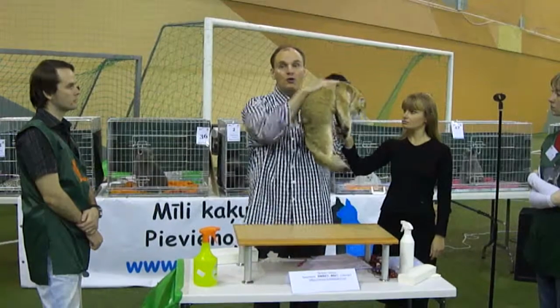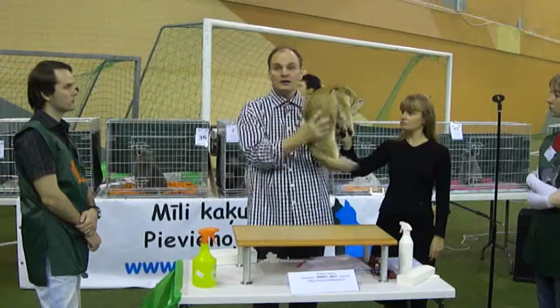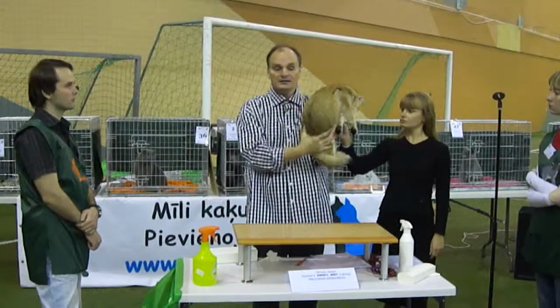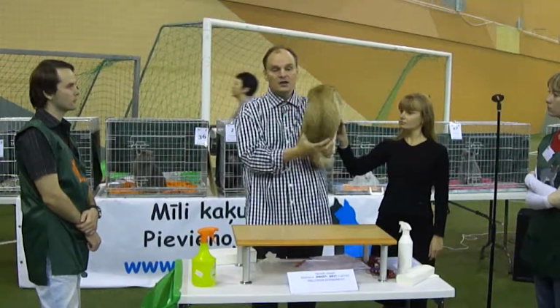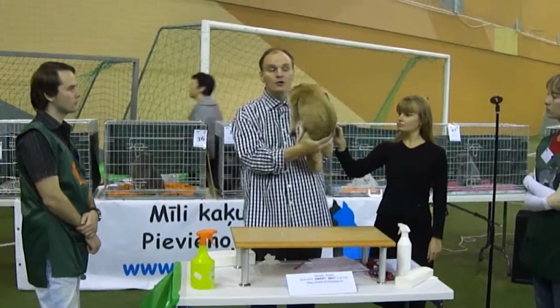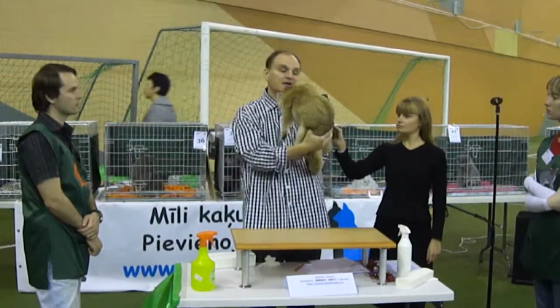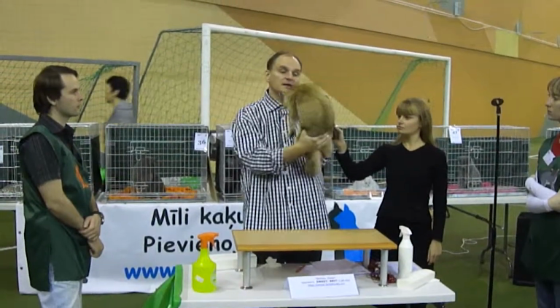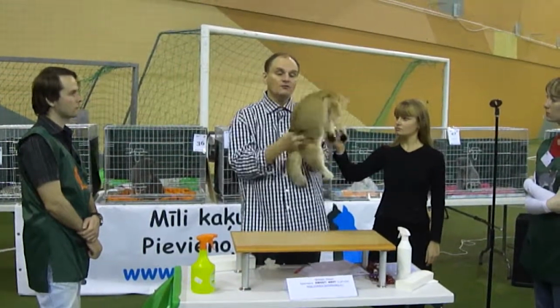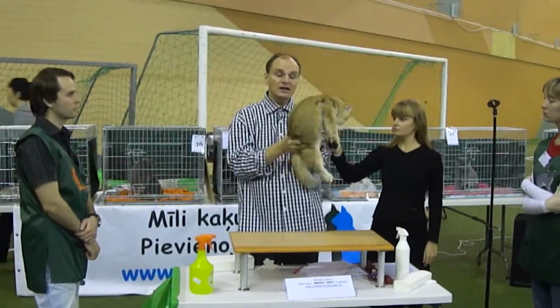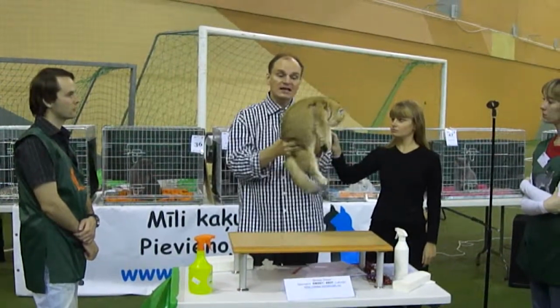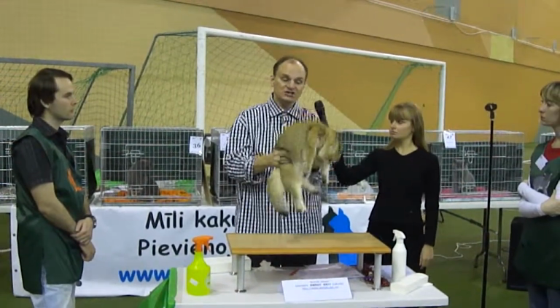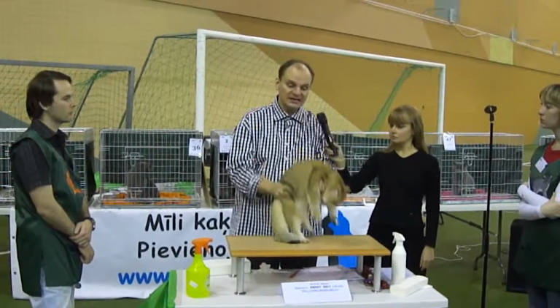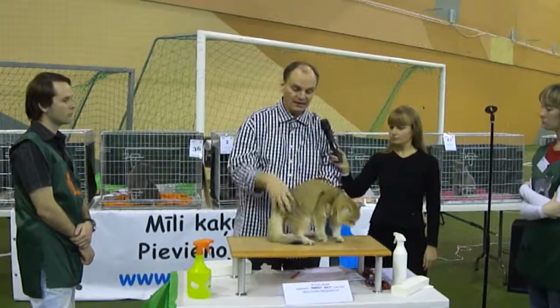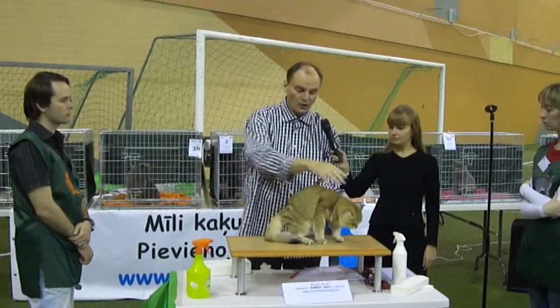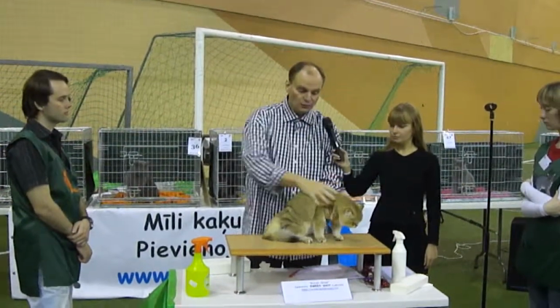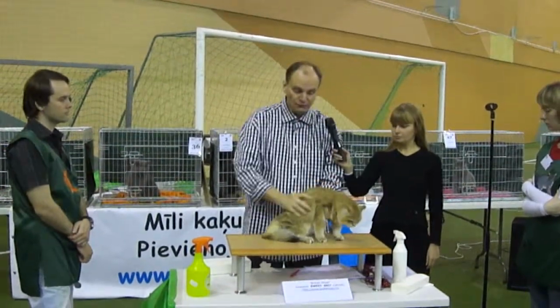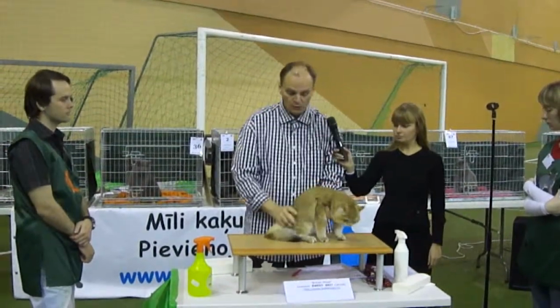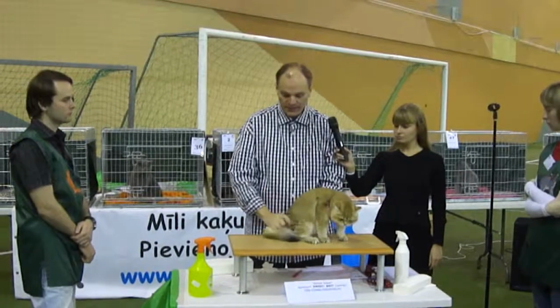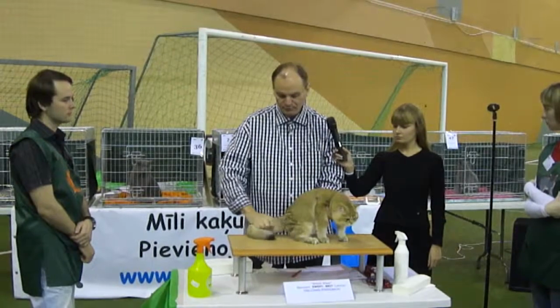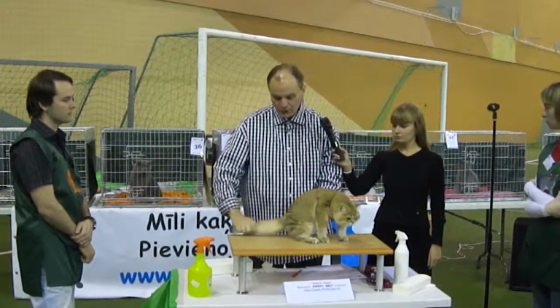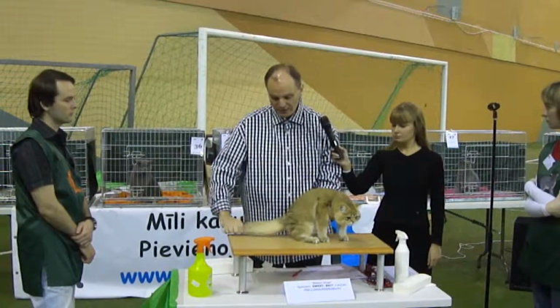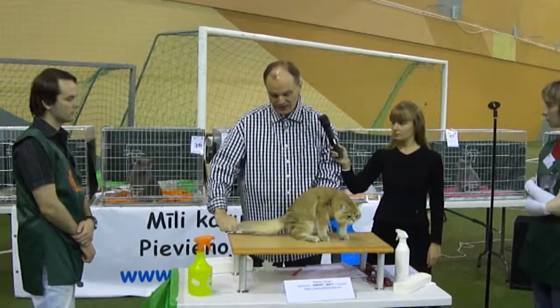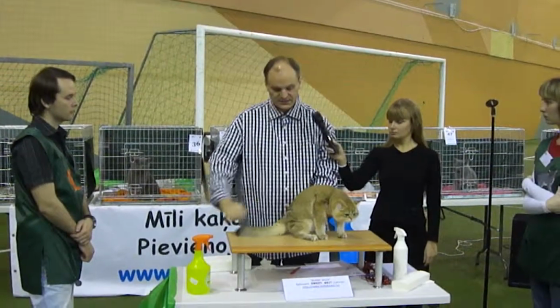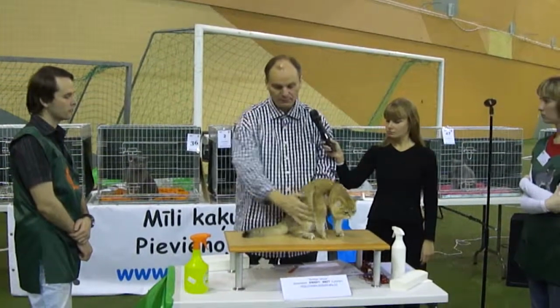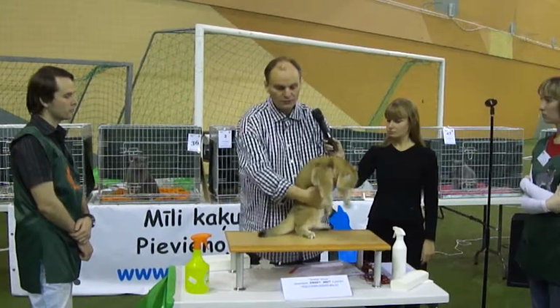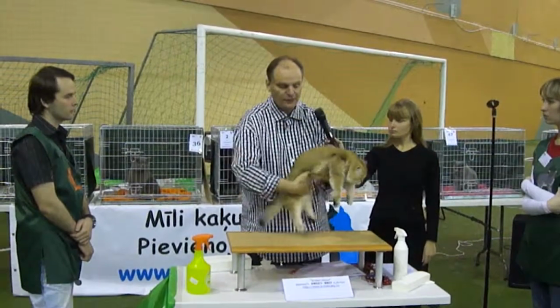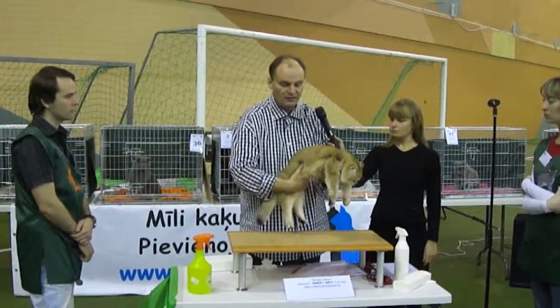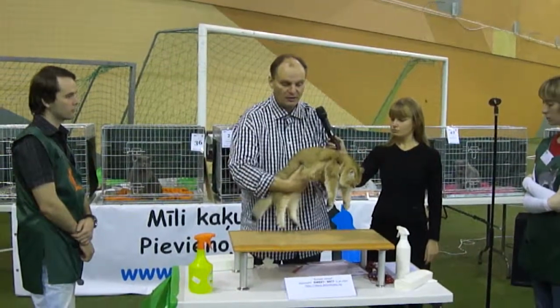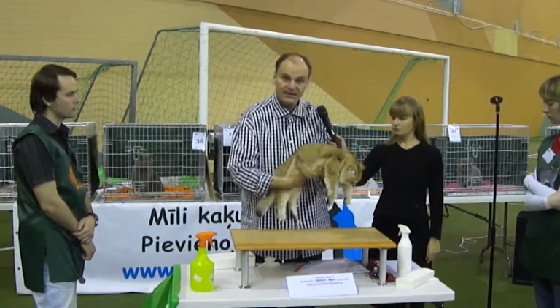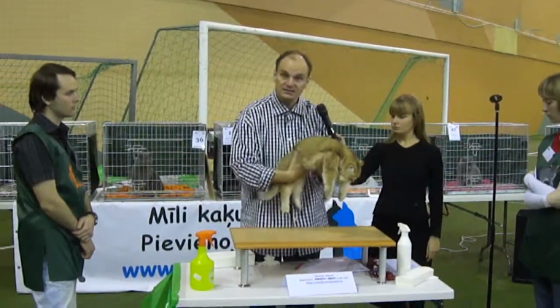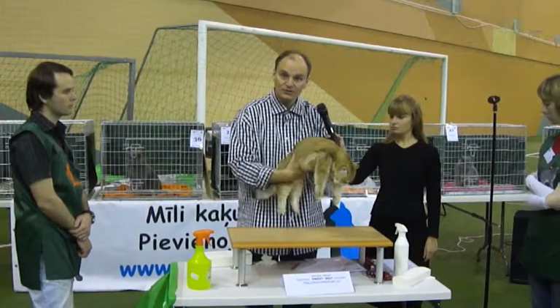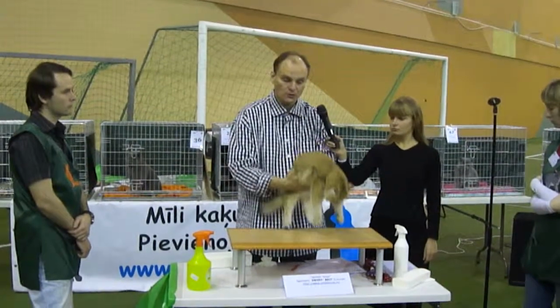No markings at all. Really a shaded cat. Beautiful golden pattern. Beautiful length of the tail. Beautiful length of the bite. He is big and strong.